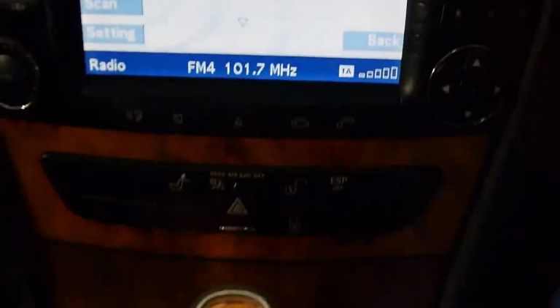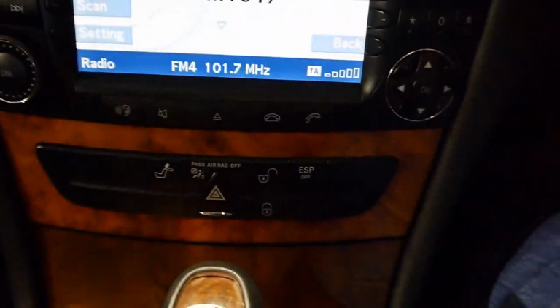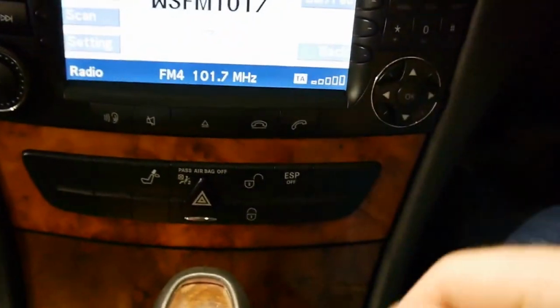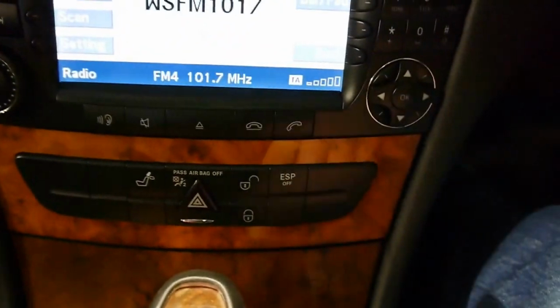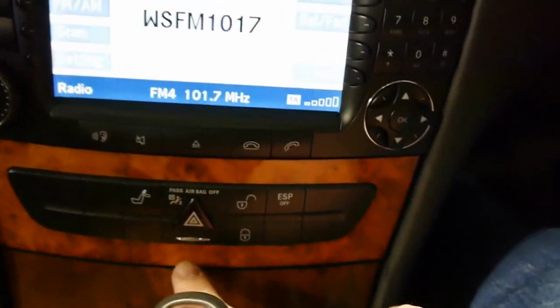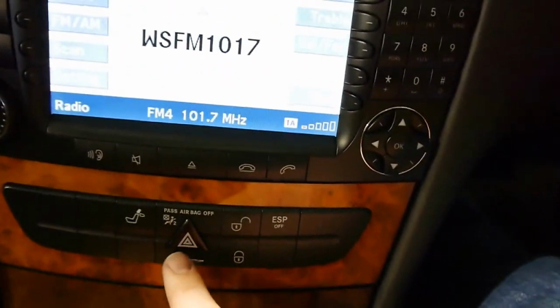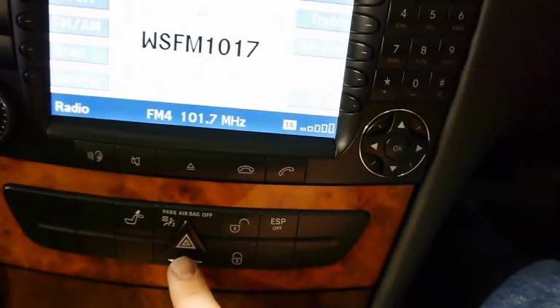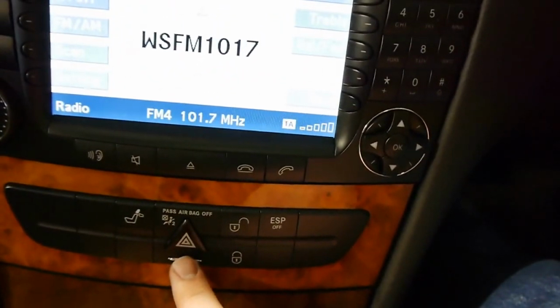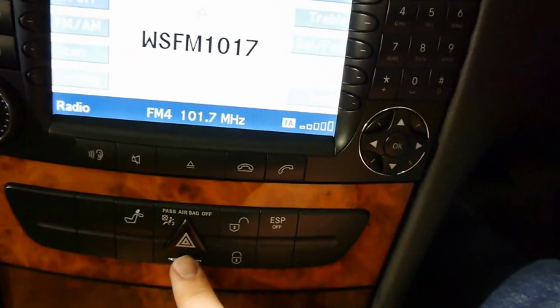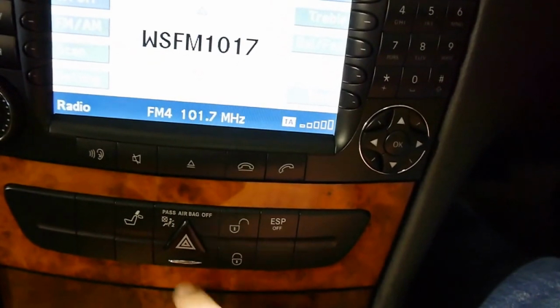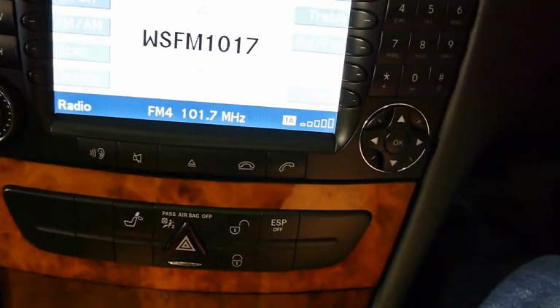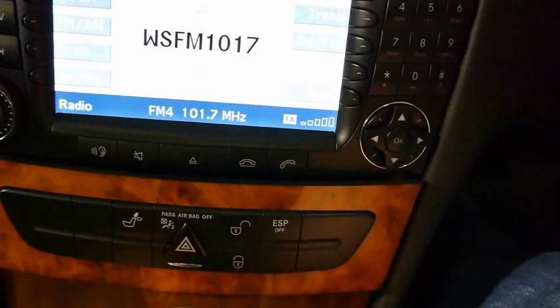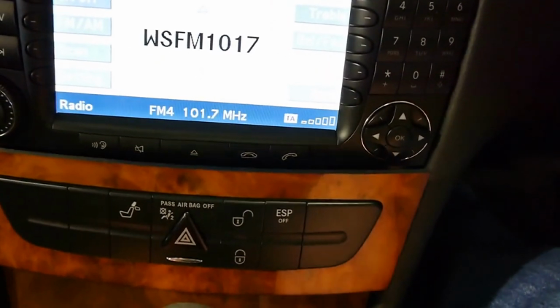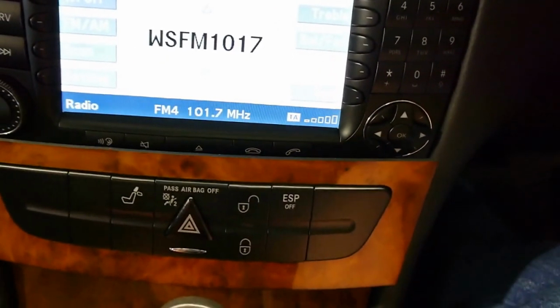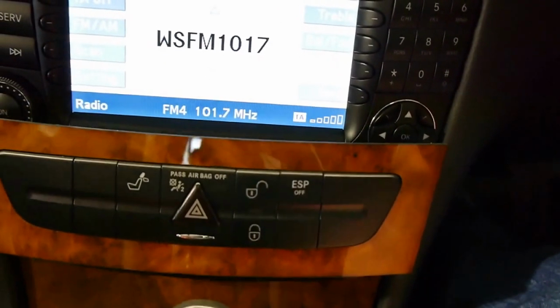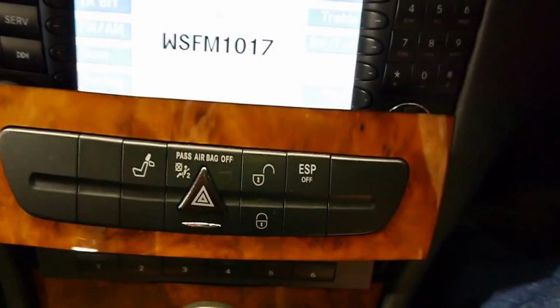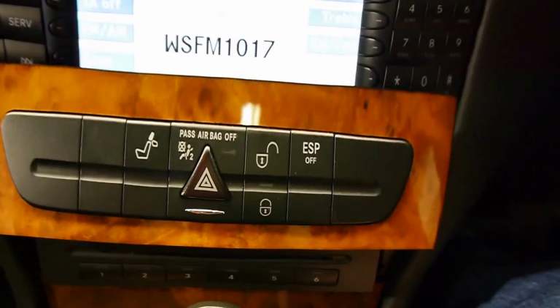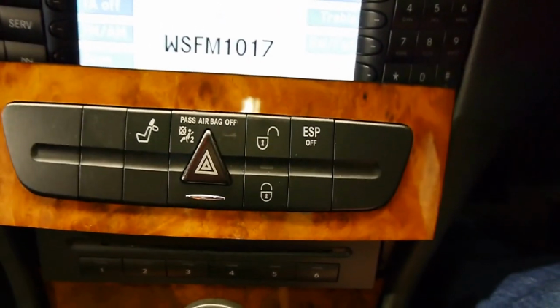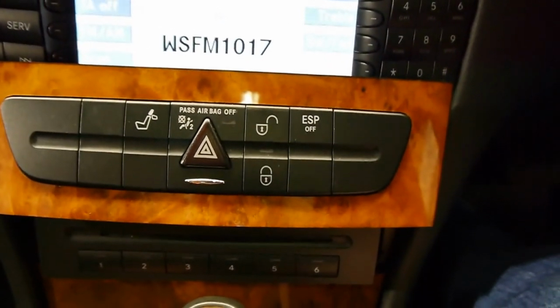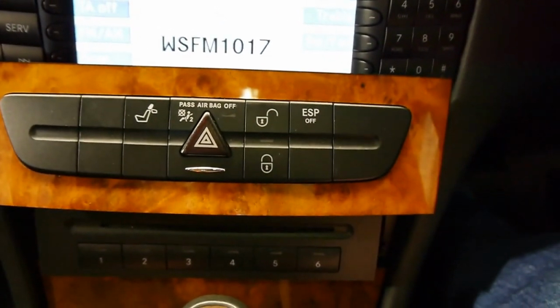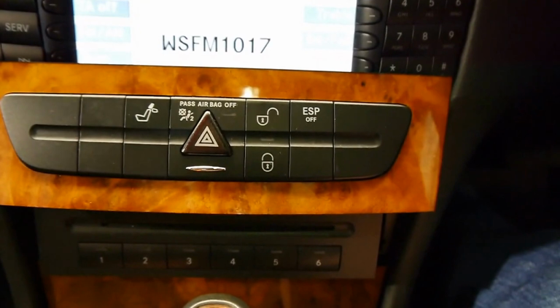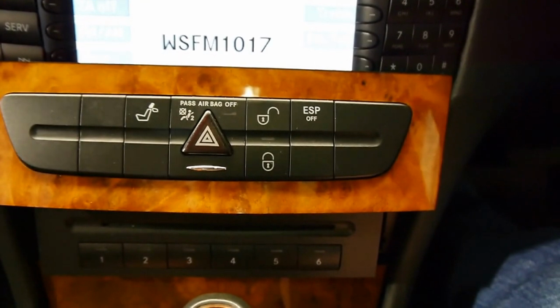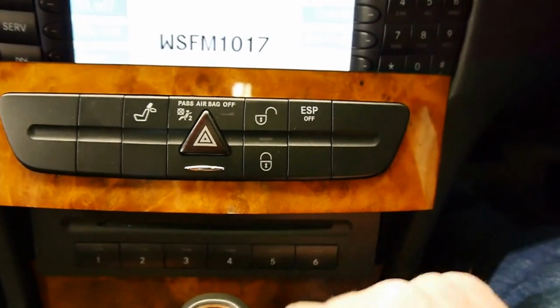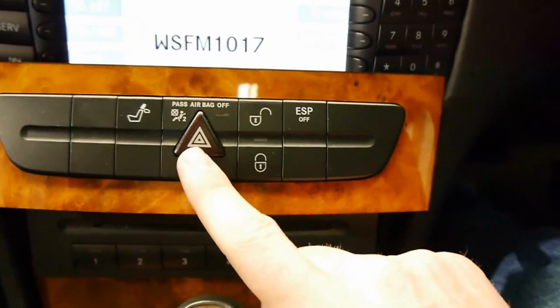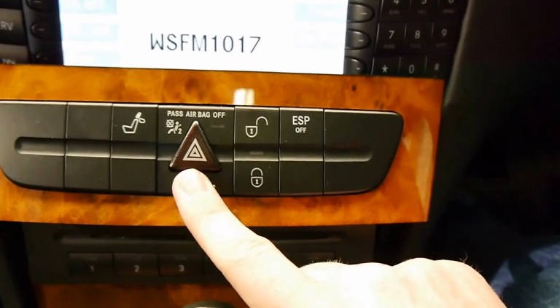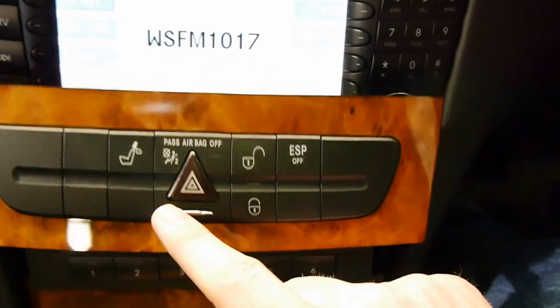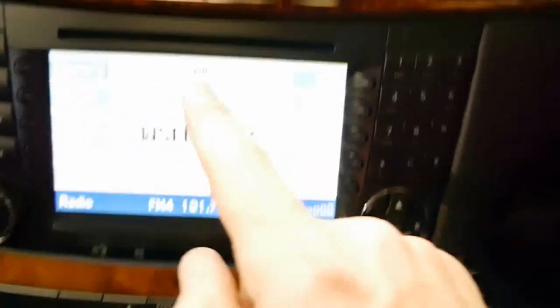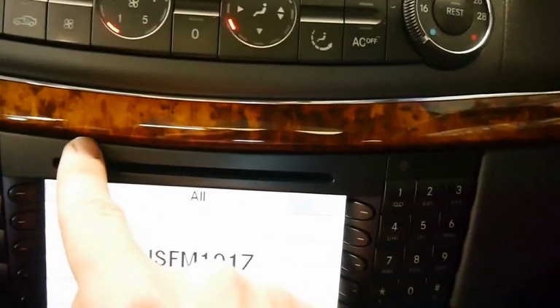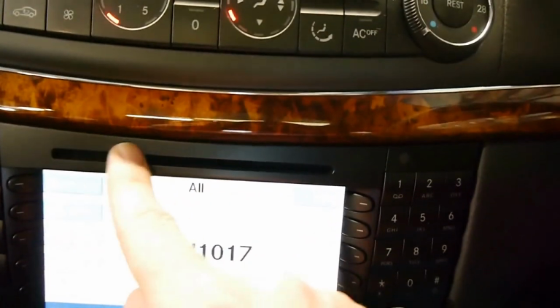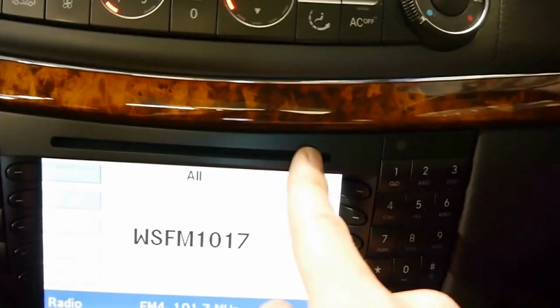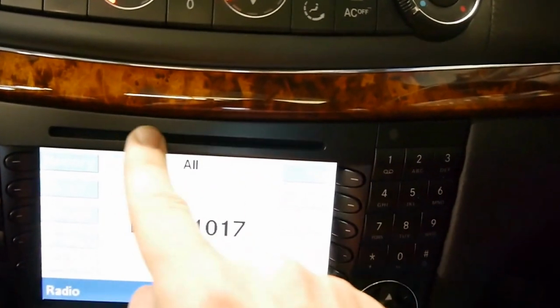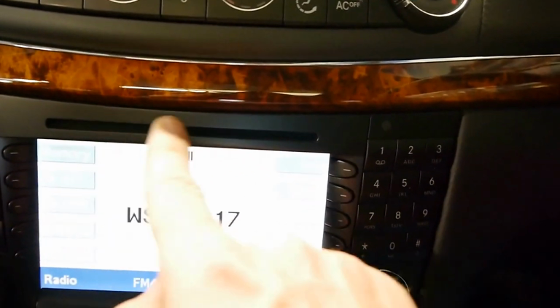And another nice little feature that you might not know about — if you touch this button, you've got your six-stacker CD player. This is not the CD player; this is where your nav disc goes.